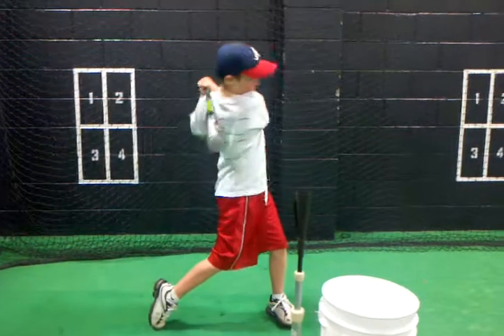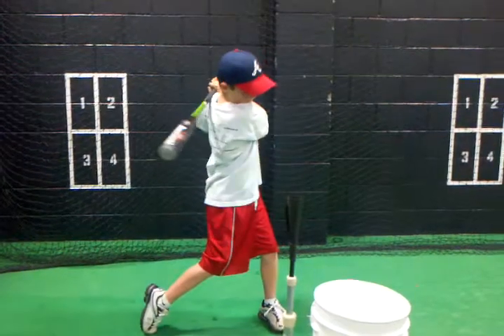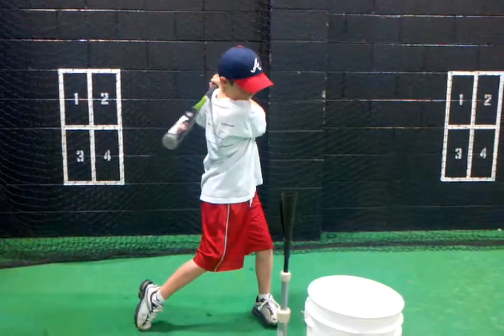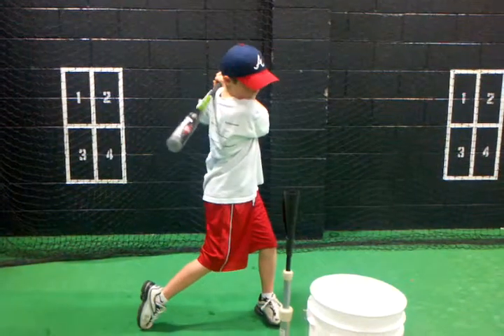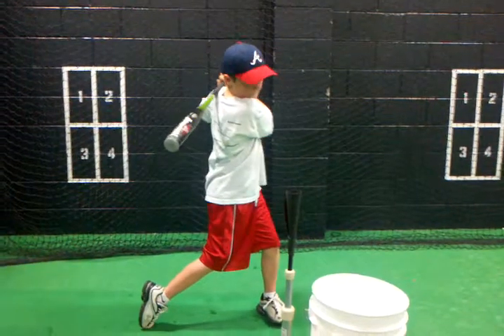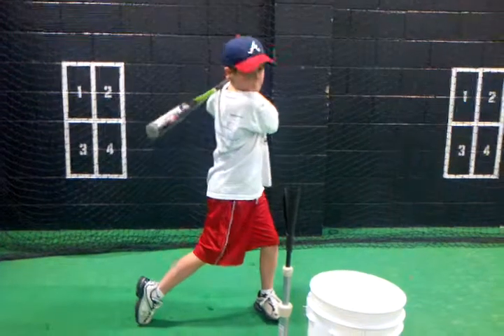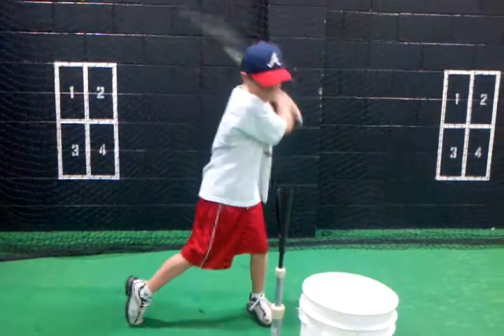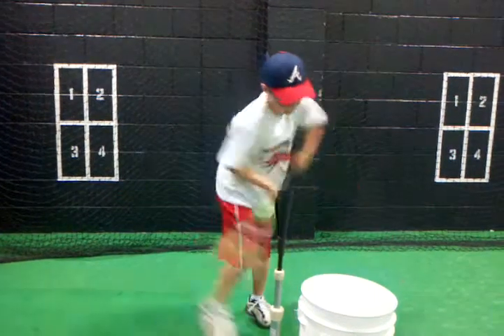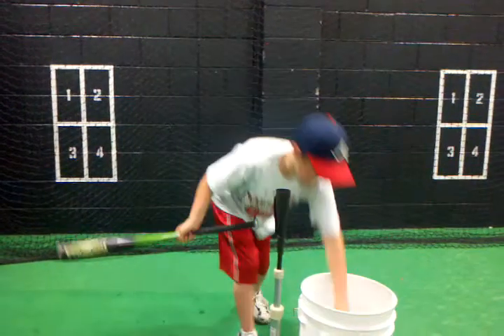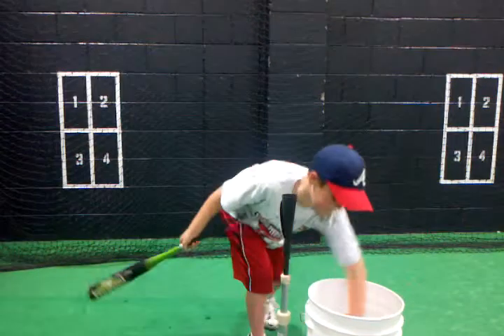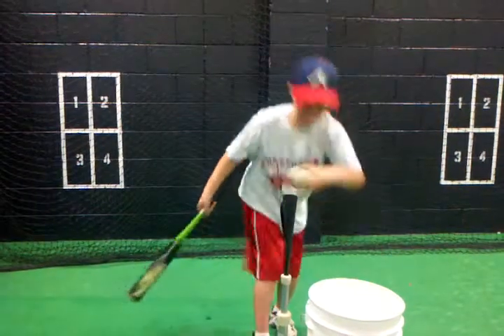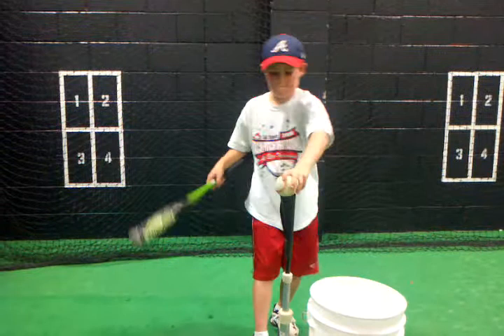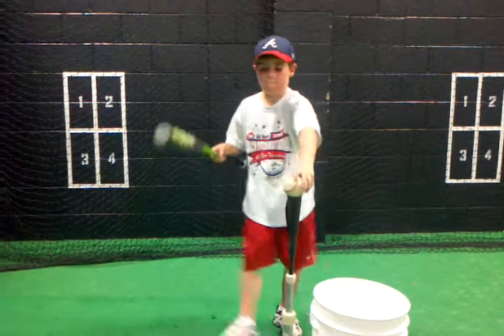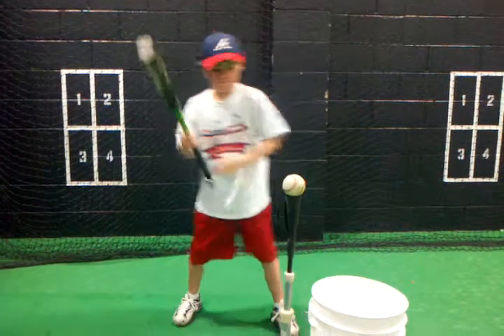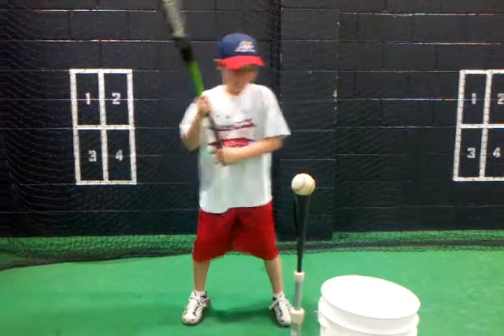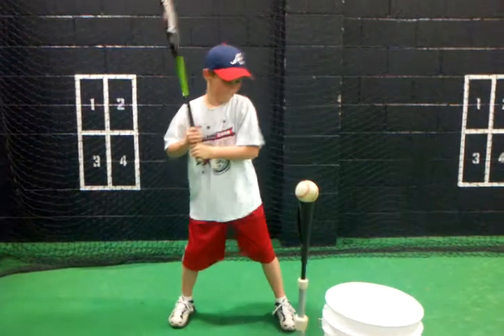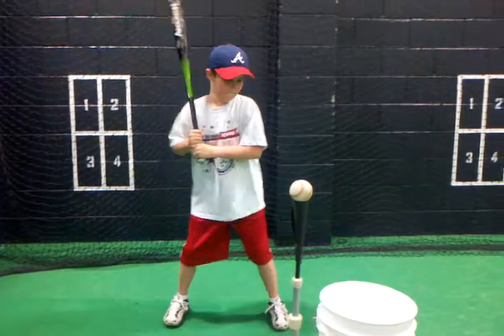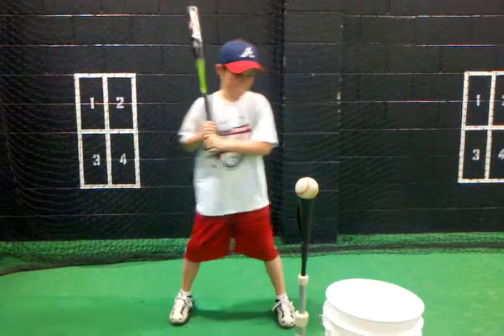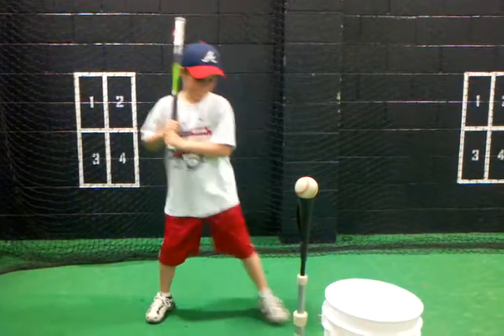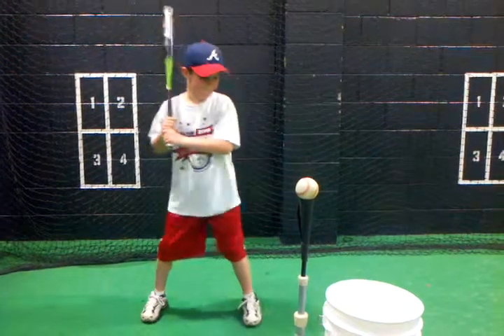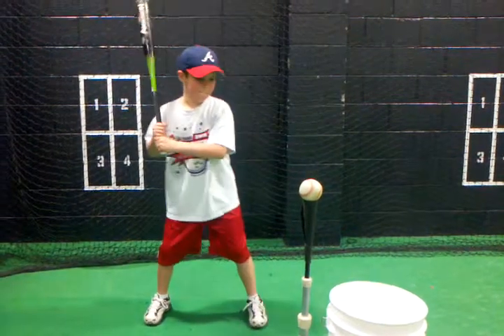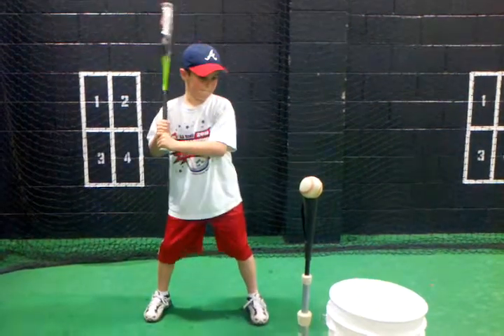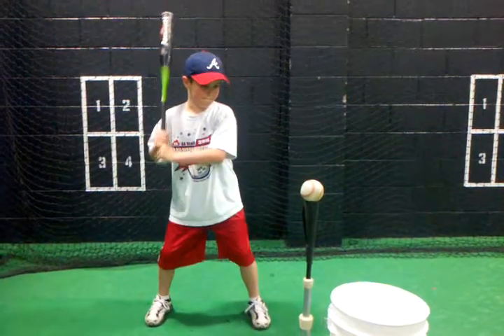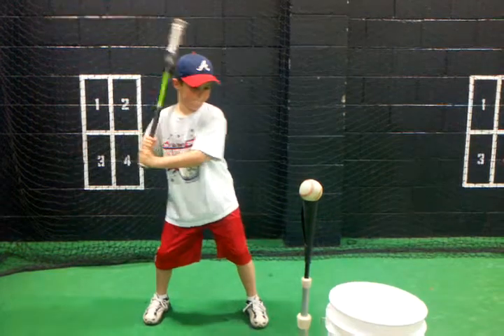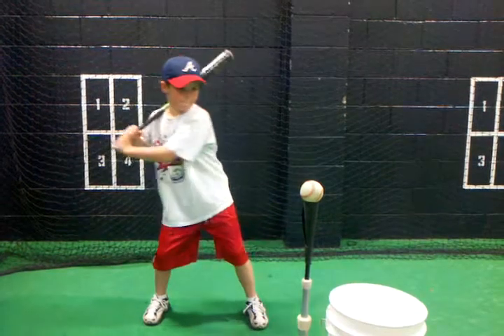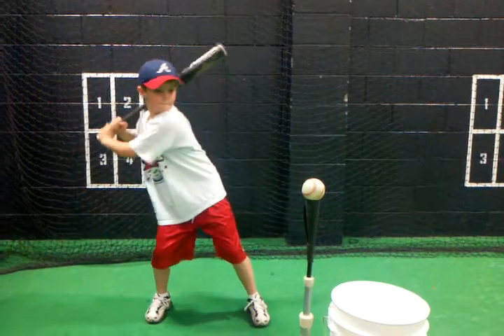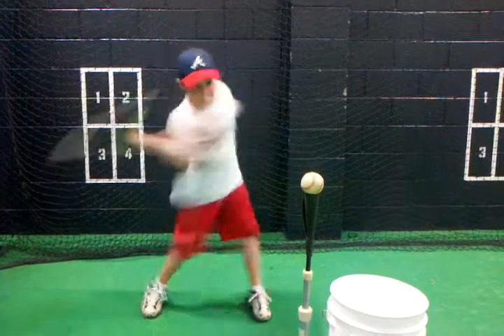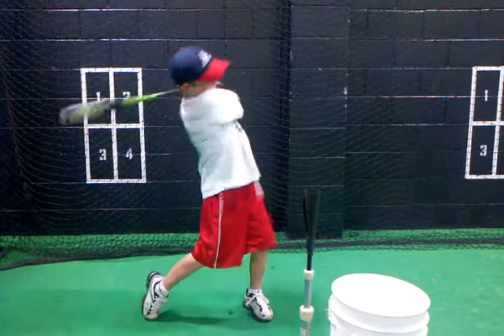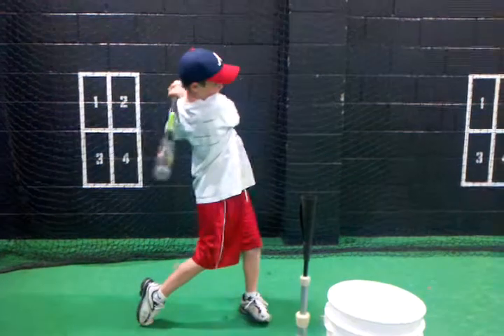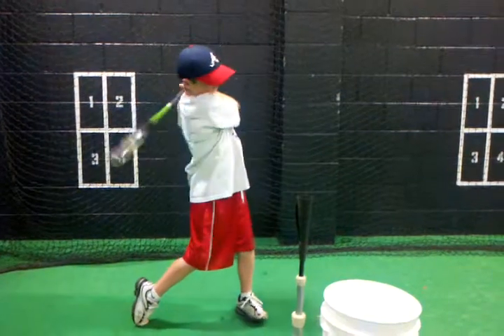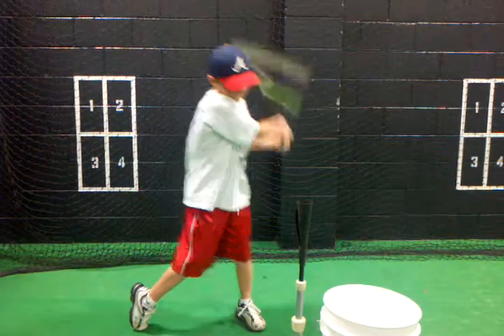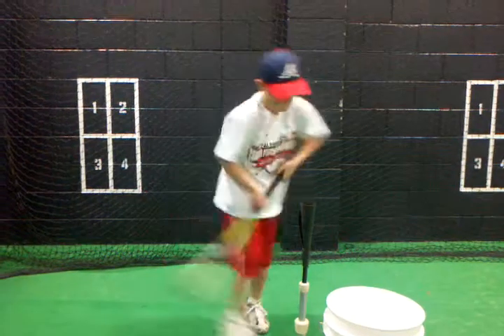There it is. That's a perfect swing. Do it again. Last three. Just relax. Back away from the tee a little bit. Perfect. Flex the knees. See ya. Last two.